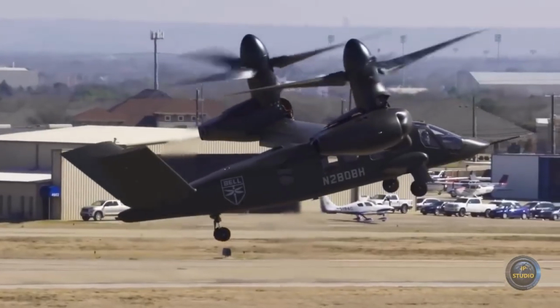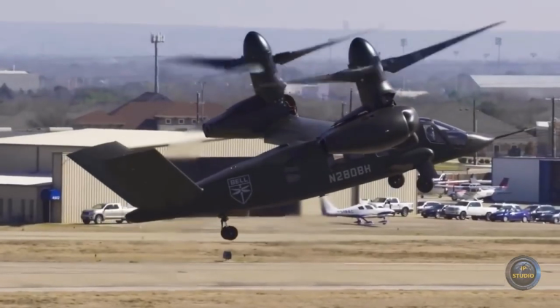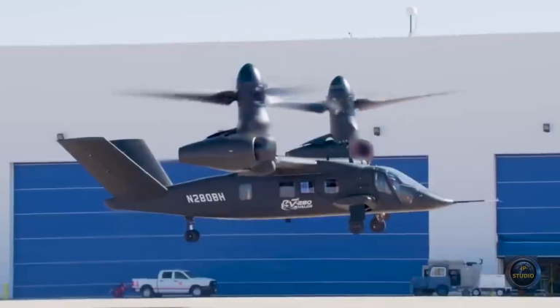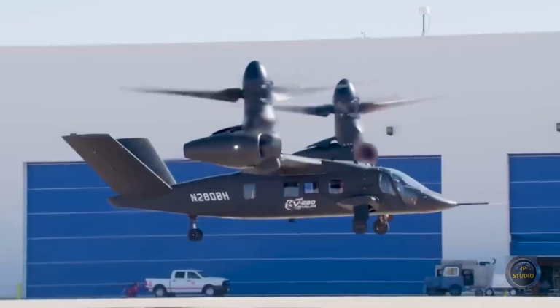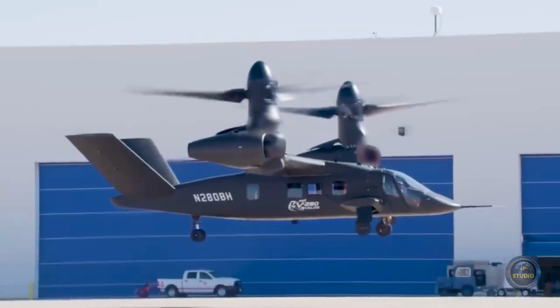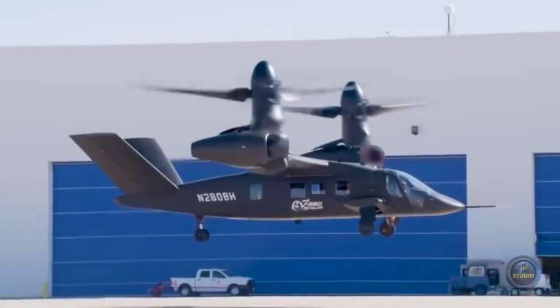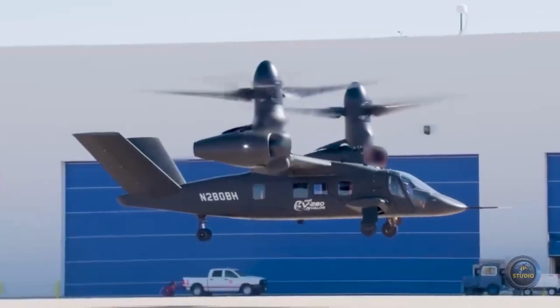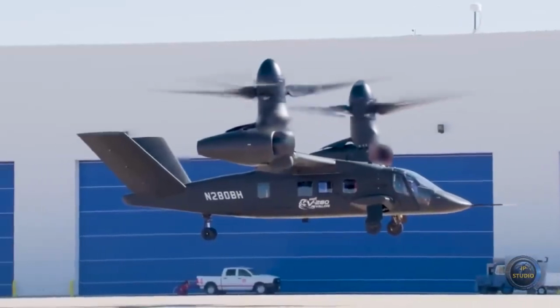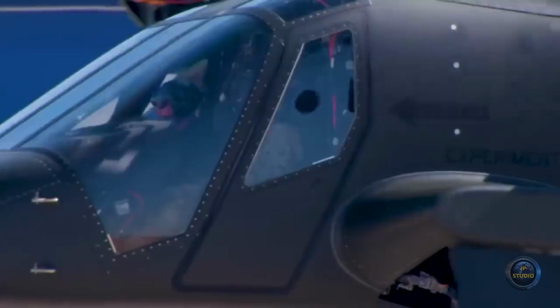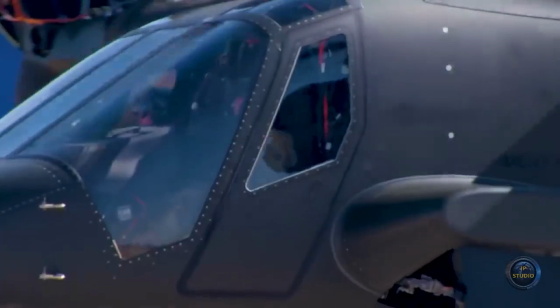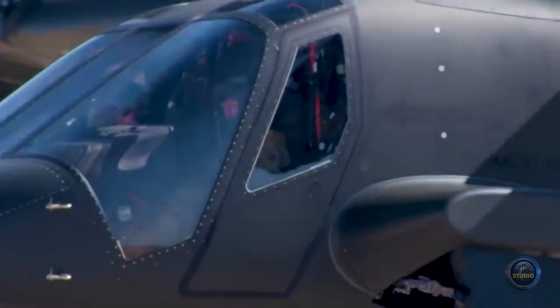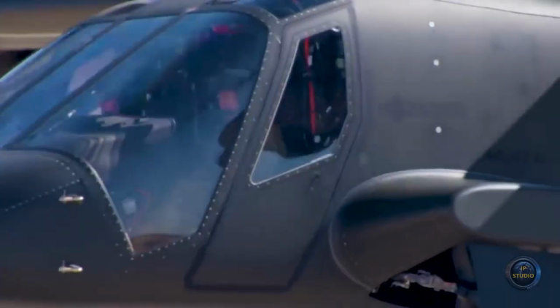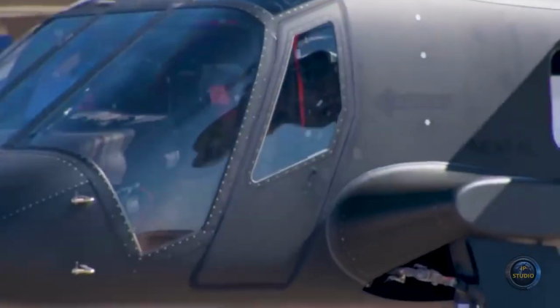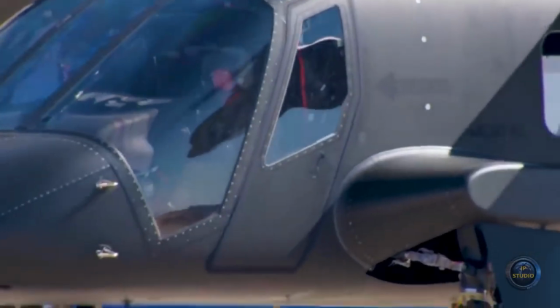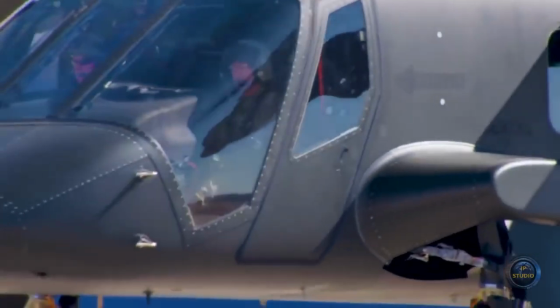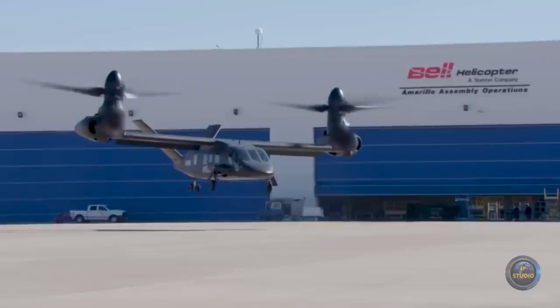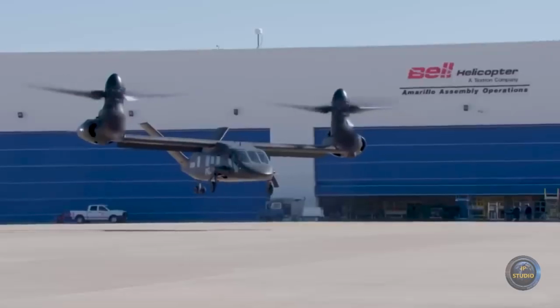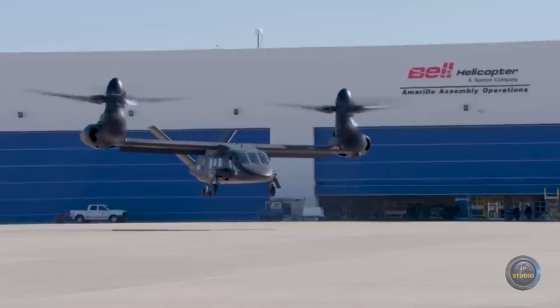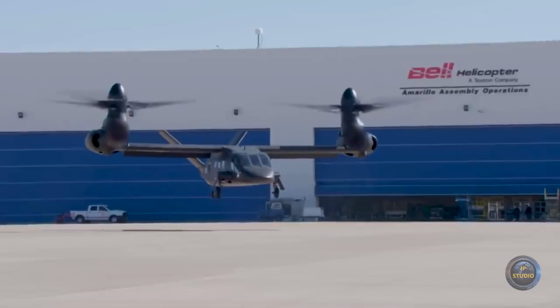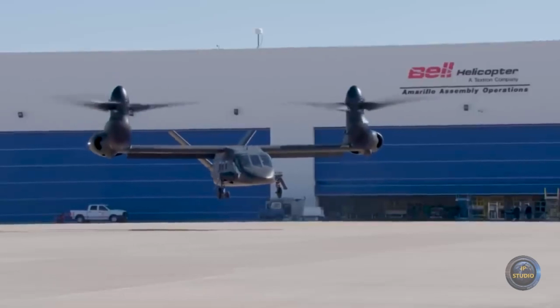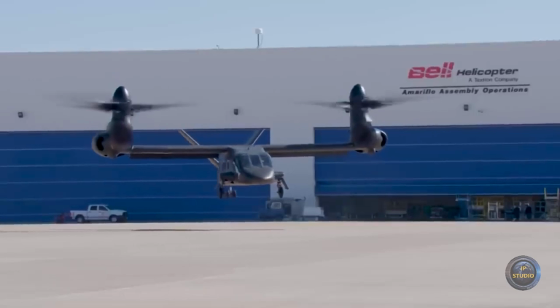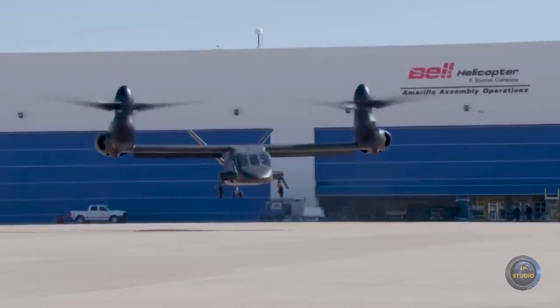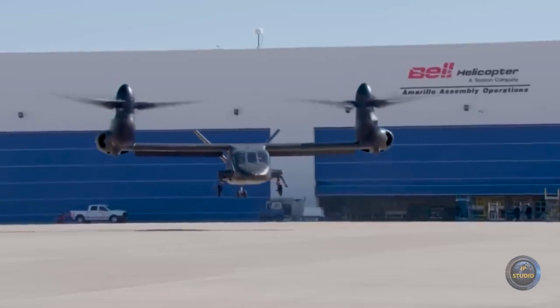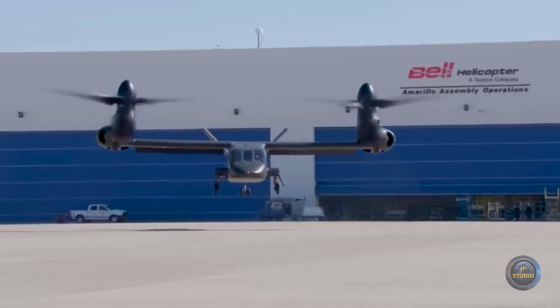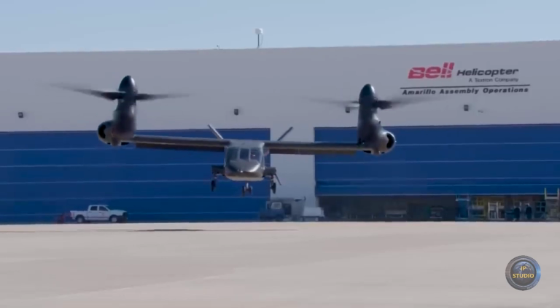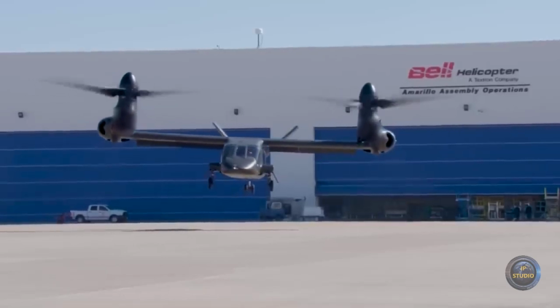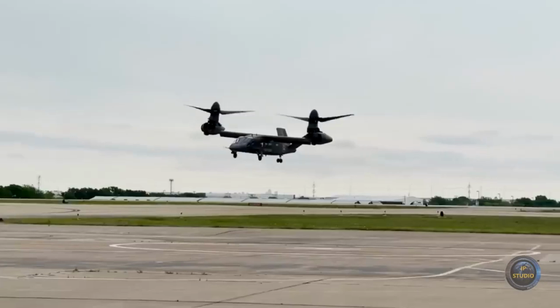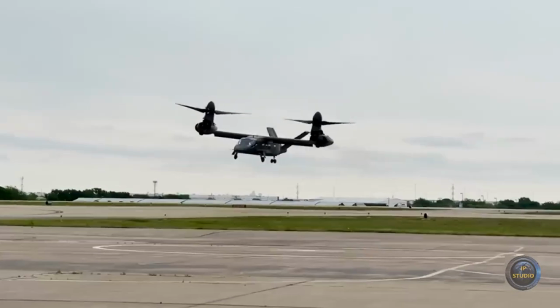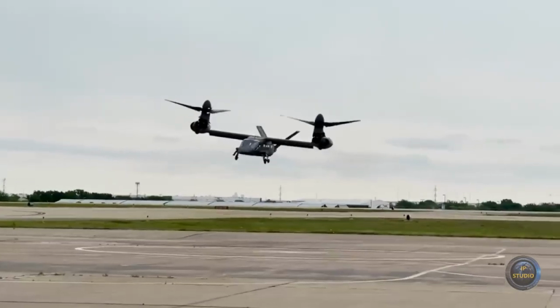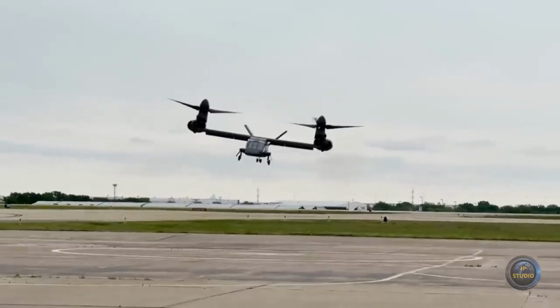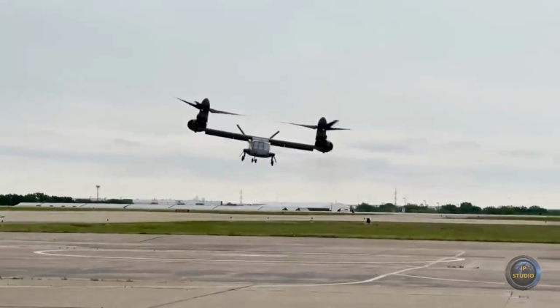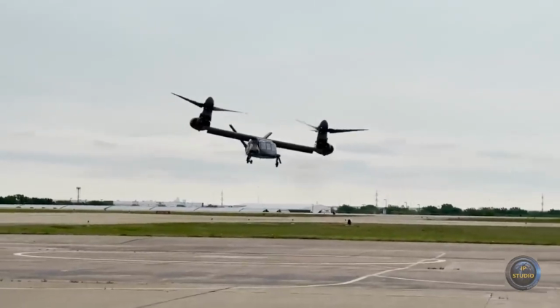280 refers to the cruising speed of 280 knots — 520 kilometers per hour. The maximum speed of the tiltrotor can reach 300 knots, or 556 kilometers per hour.